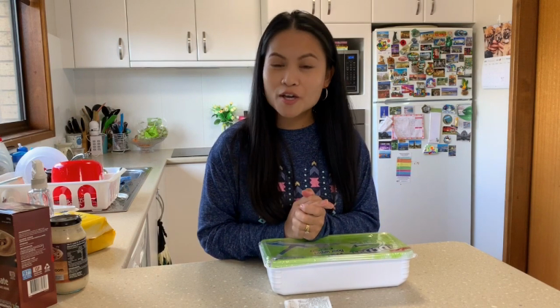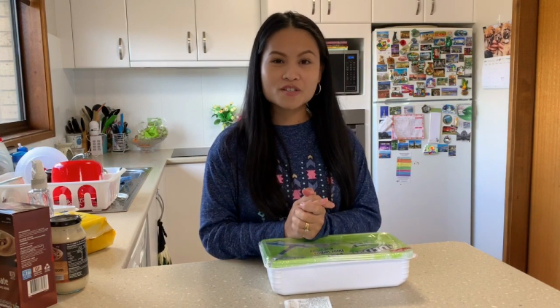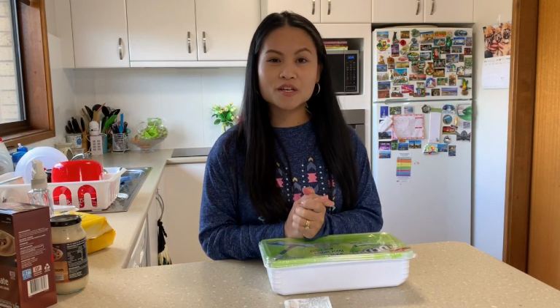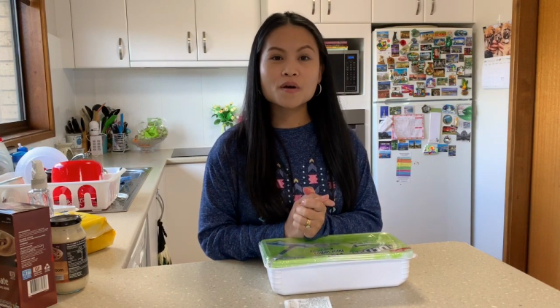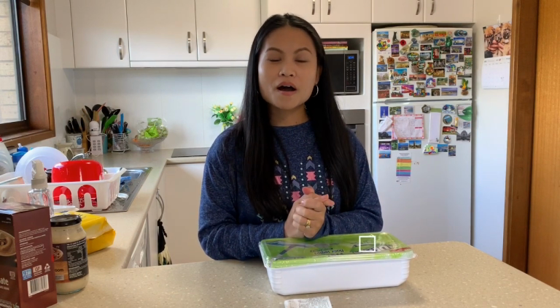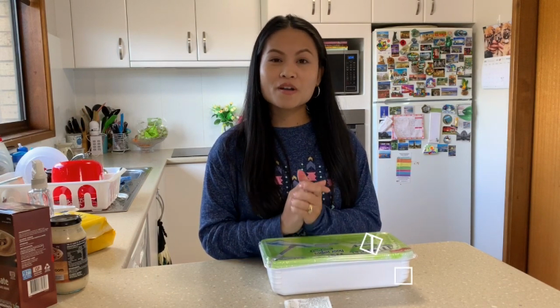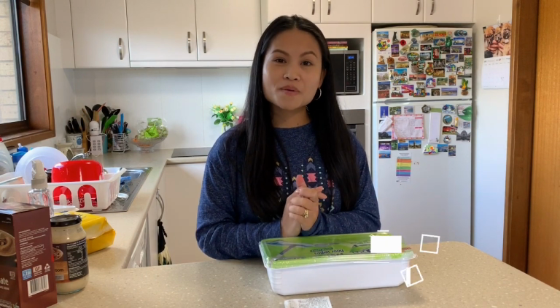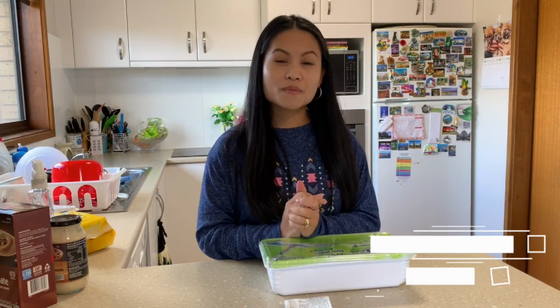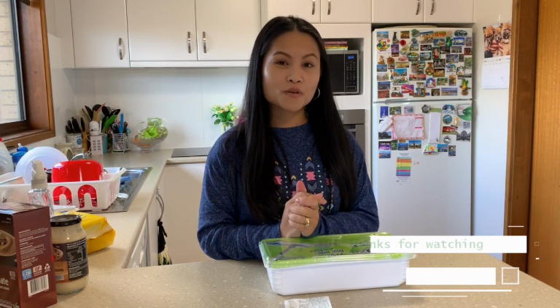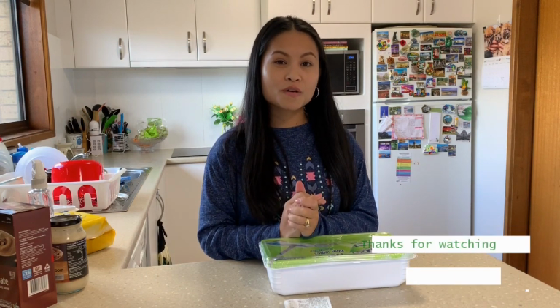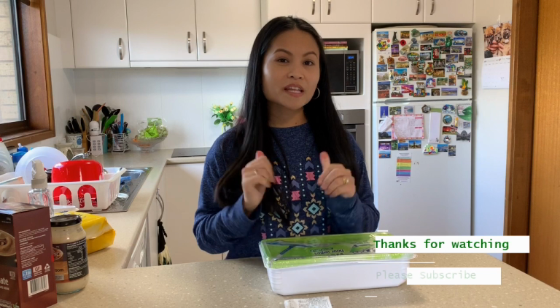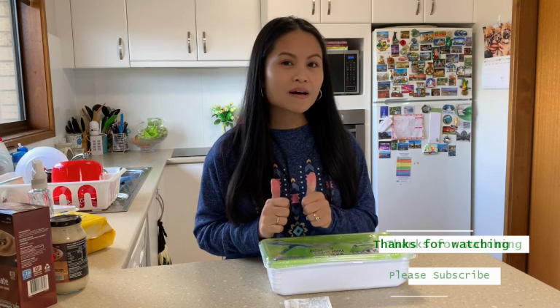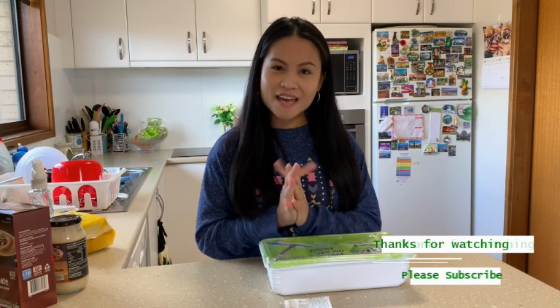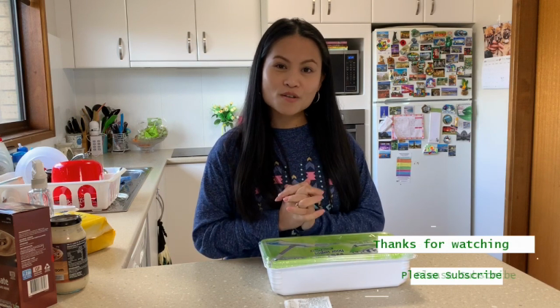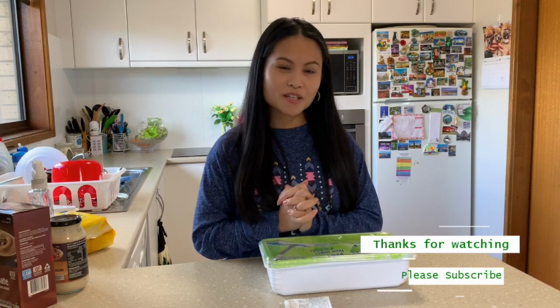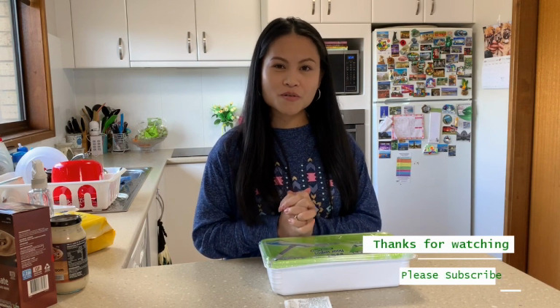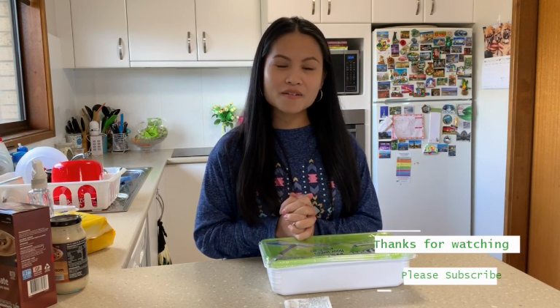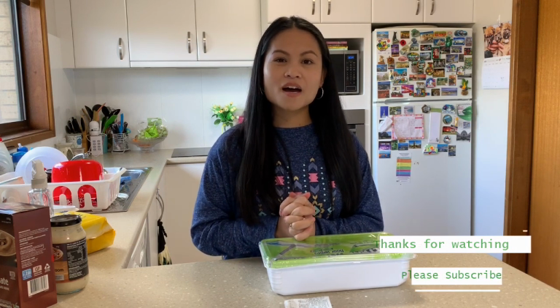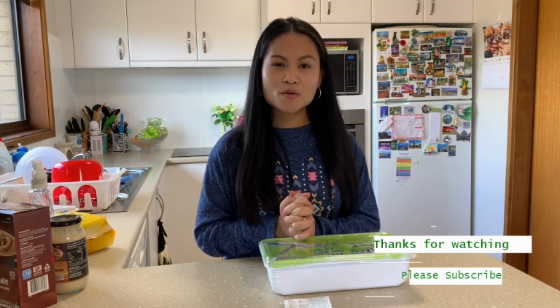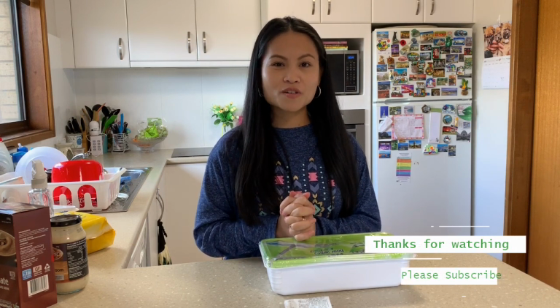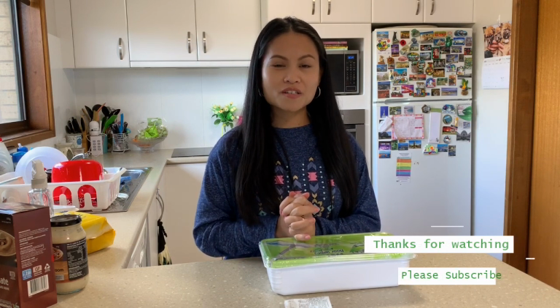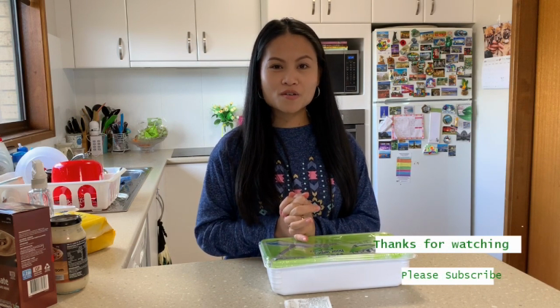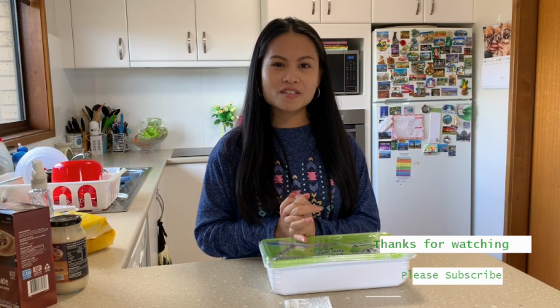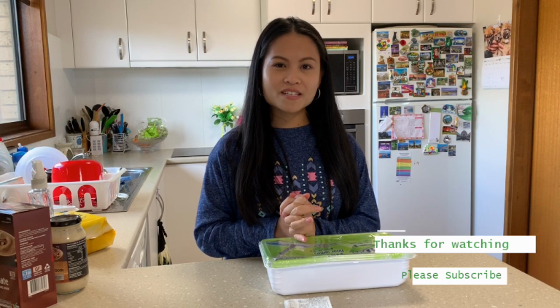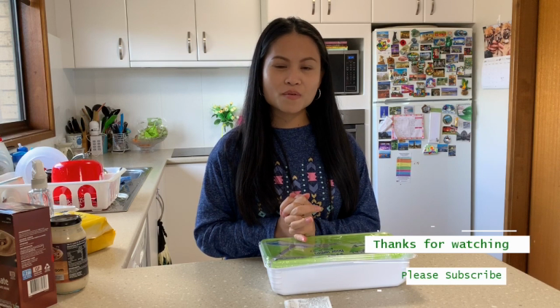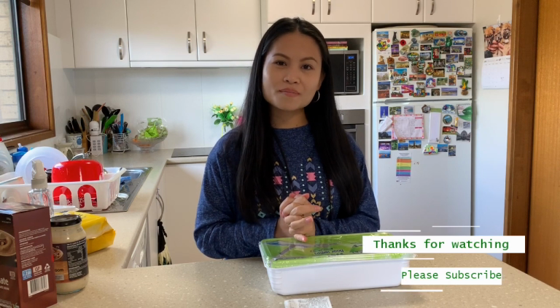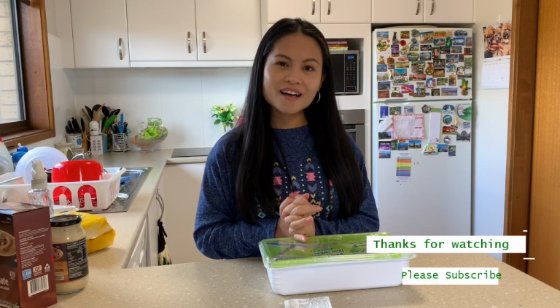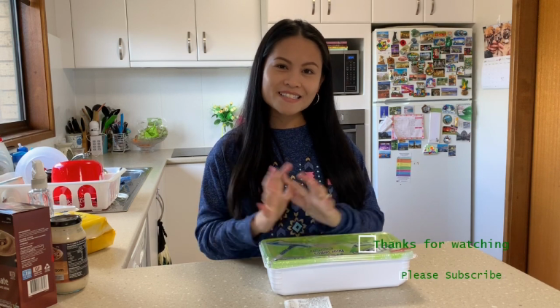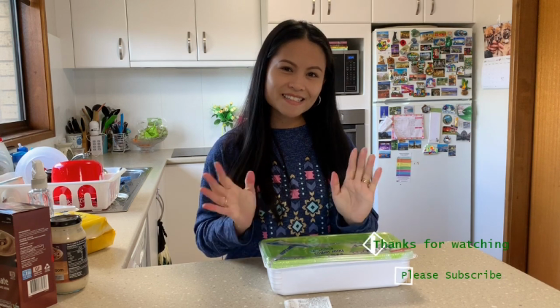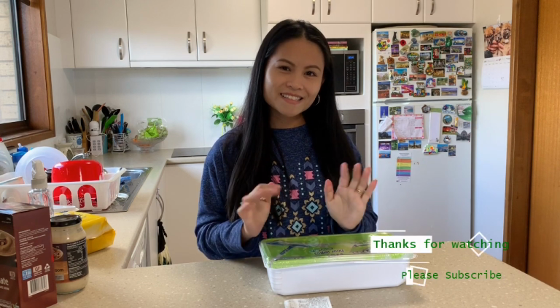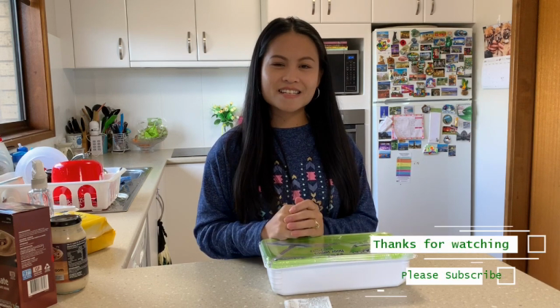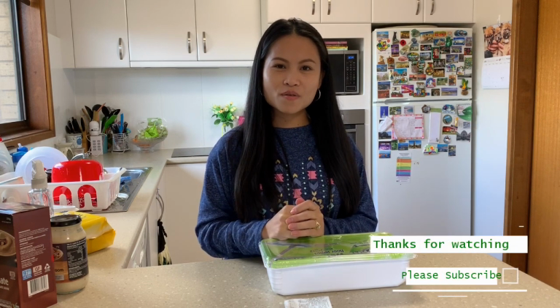That's all for now. I hope you enjoyed this video. If you liked it, please don't forget to give me a thumbs up and subscribe. I will see you next time everyone — bye!